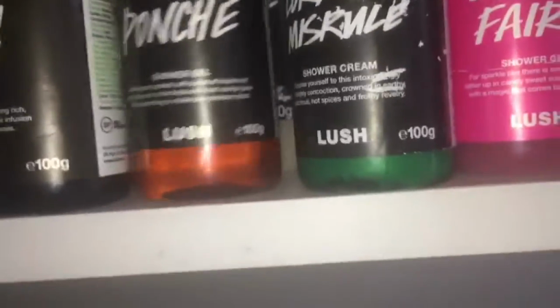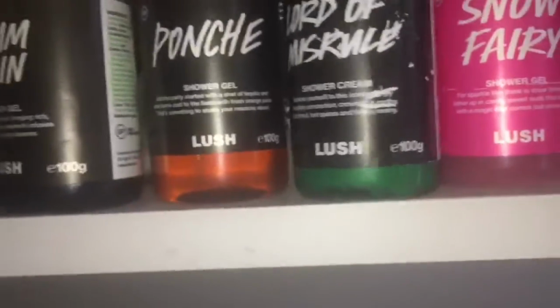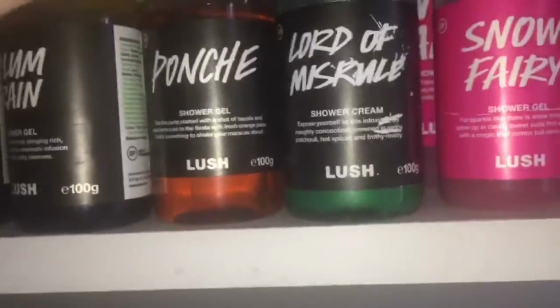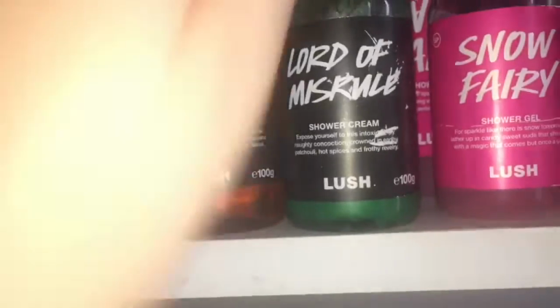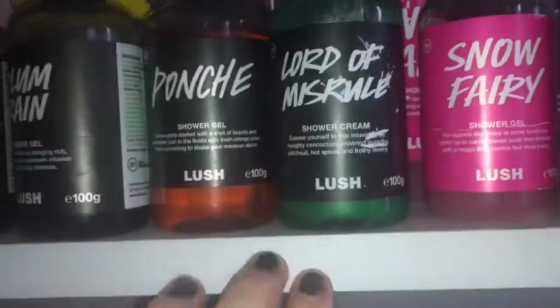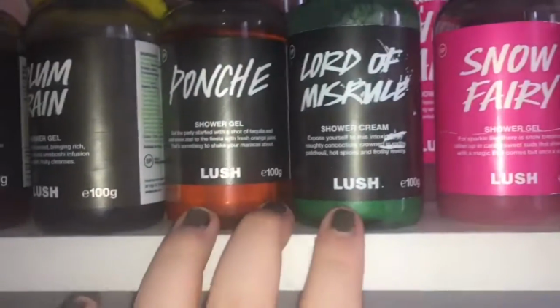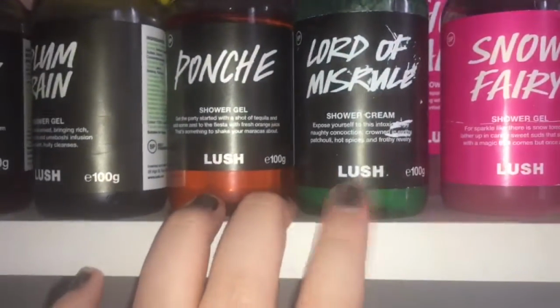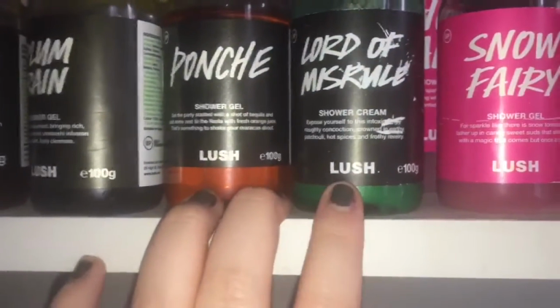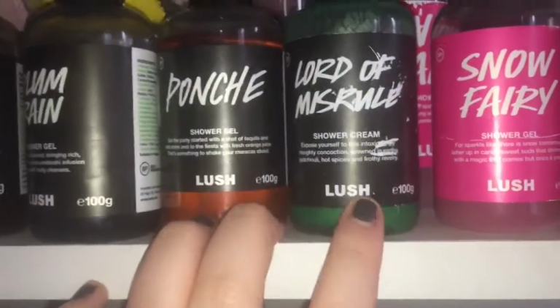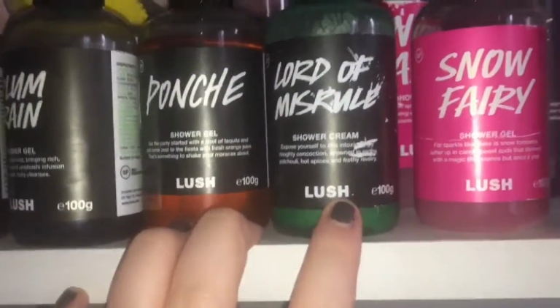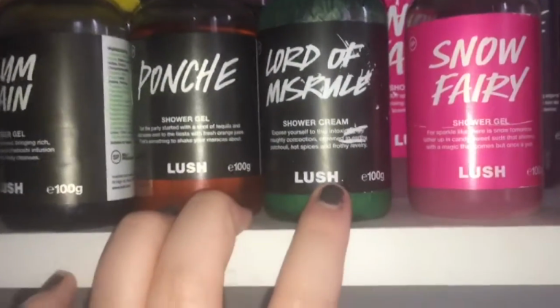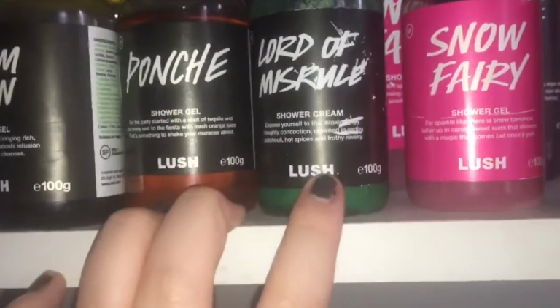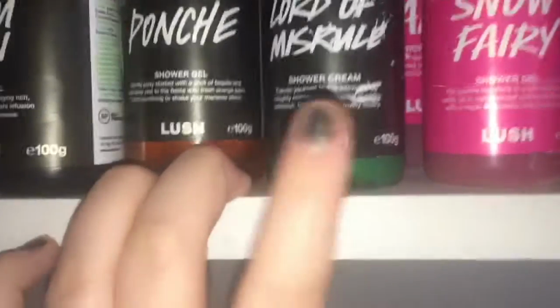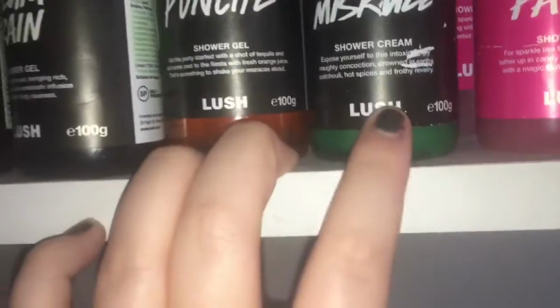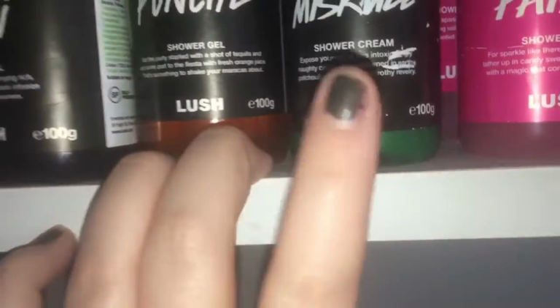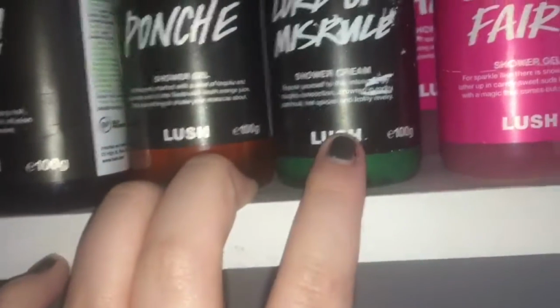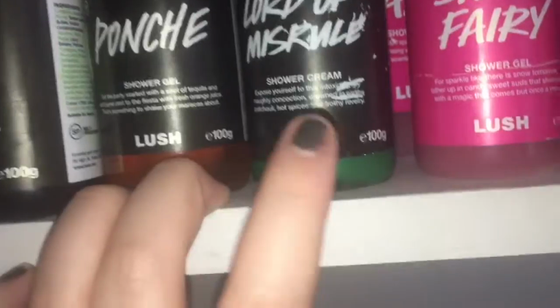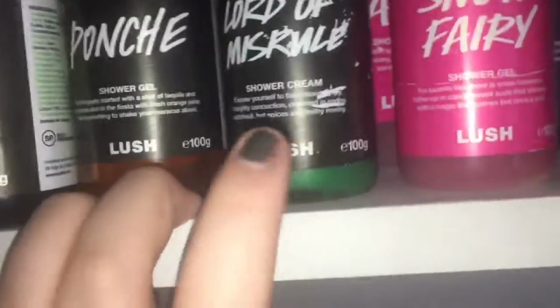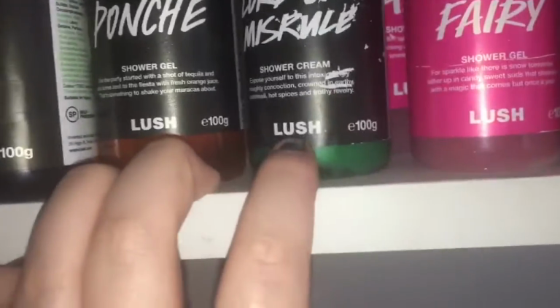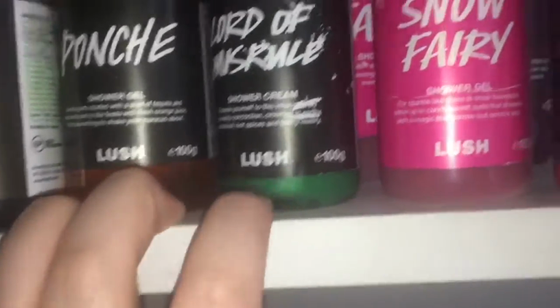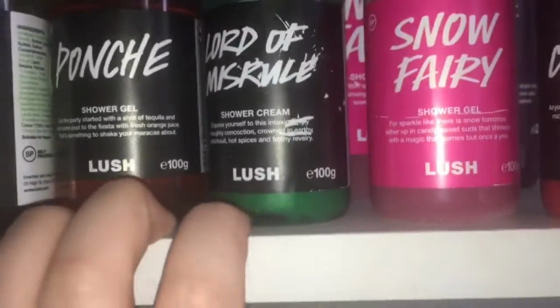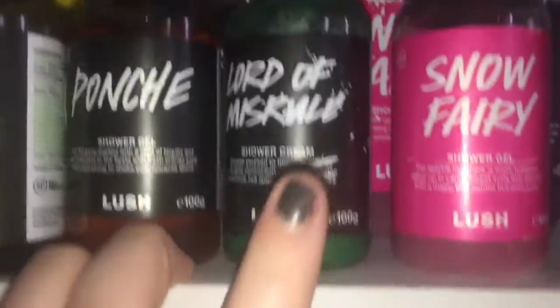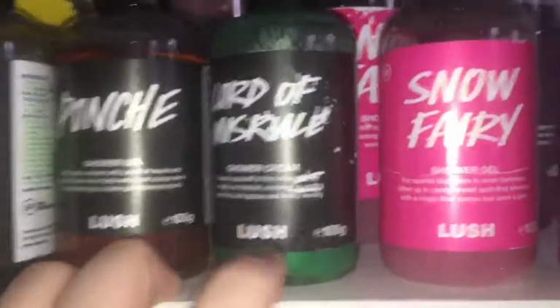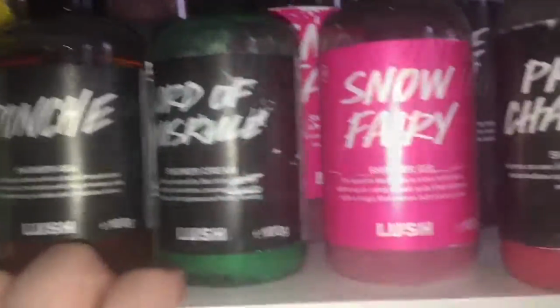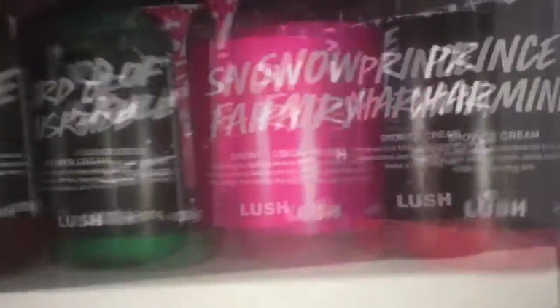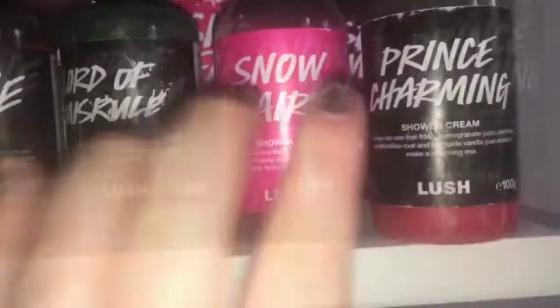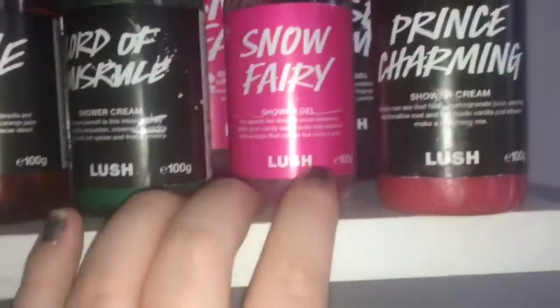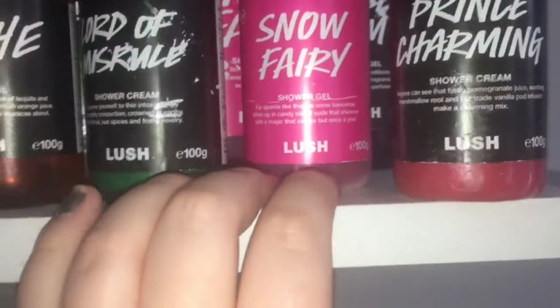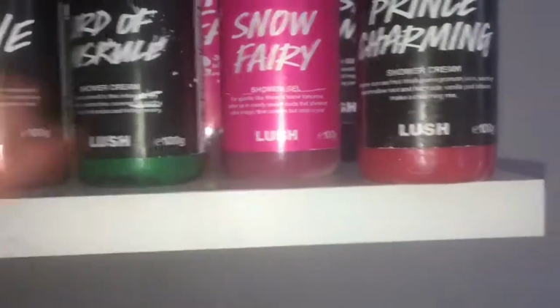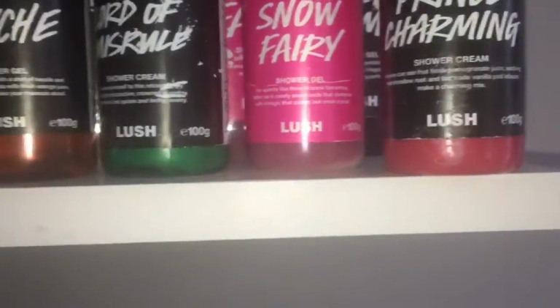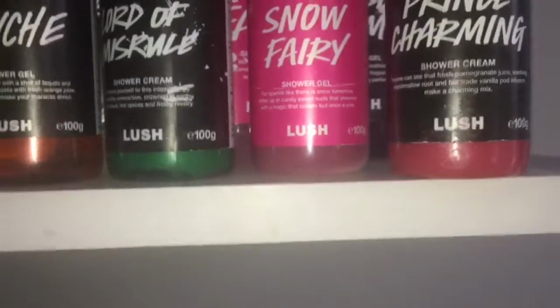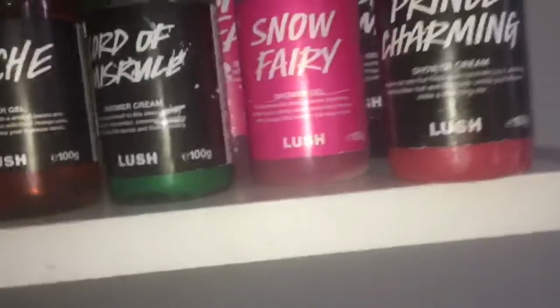I have 100g of Poncho — it kind of smells like beer to me, it's all right. 100g of Lord of Misrule — I'm desperately searching for a big bottle of this if anyone in the UK has one, message me on Instagram. And 100g of Snow Fairy — the holy grail.